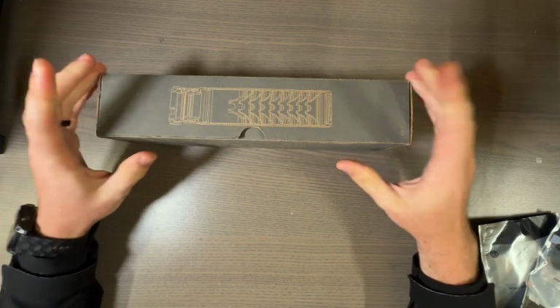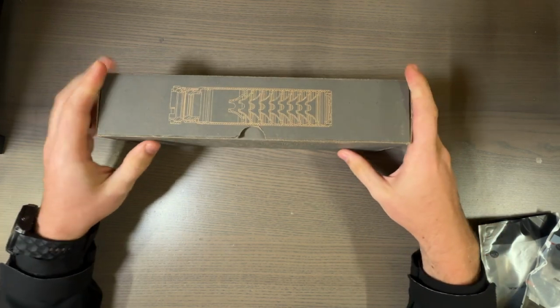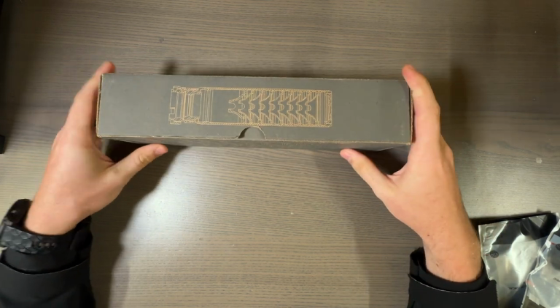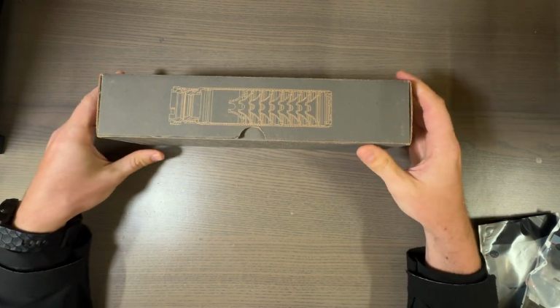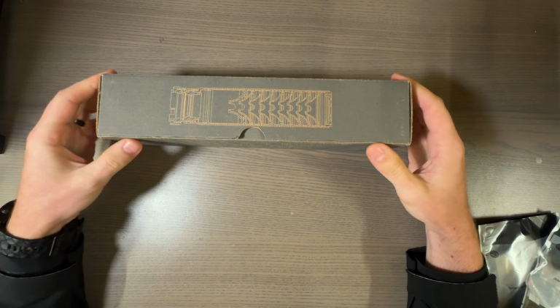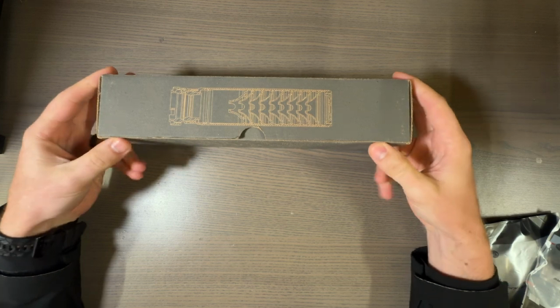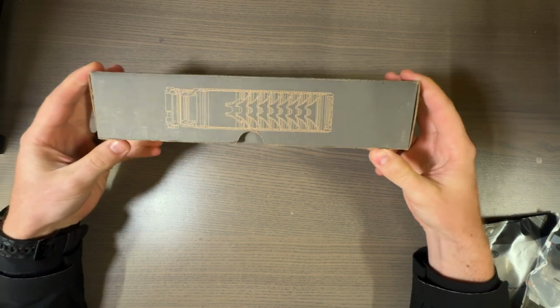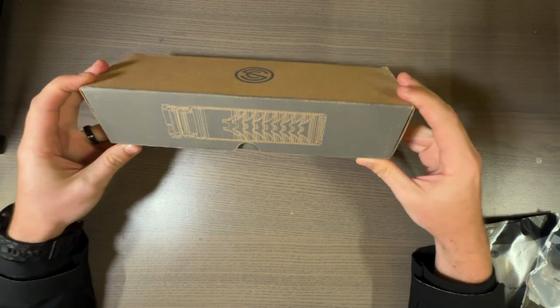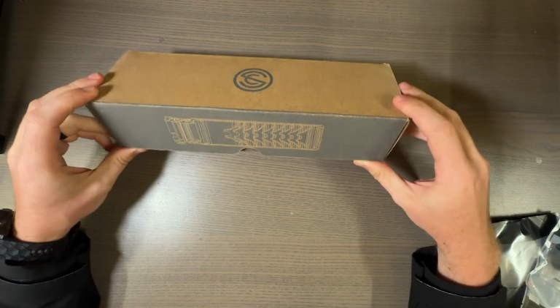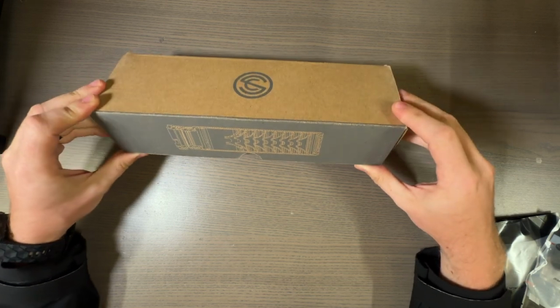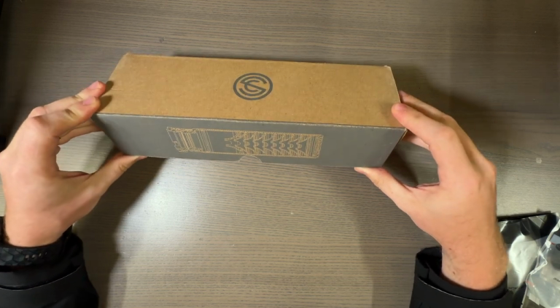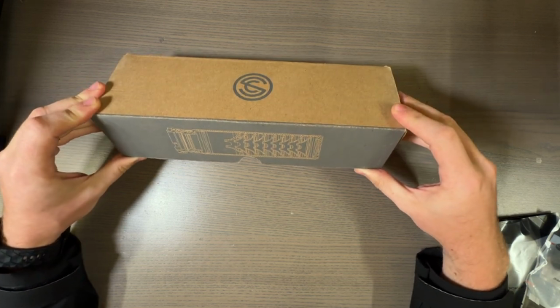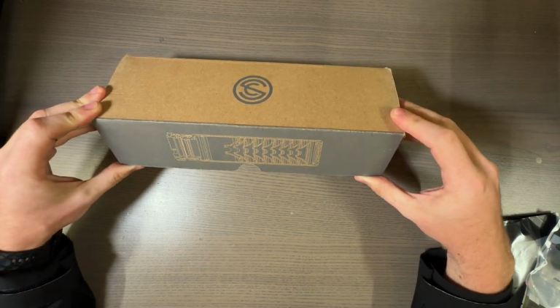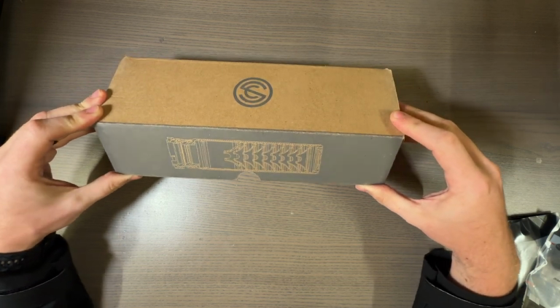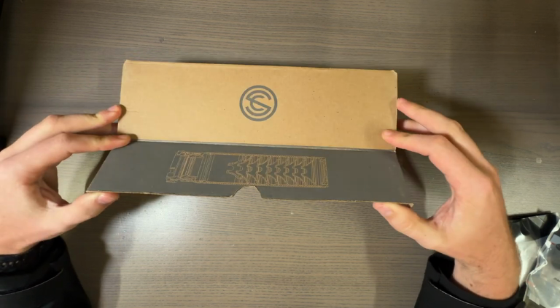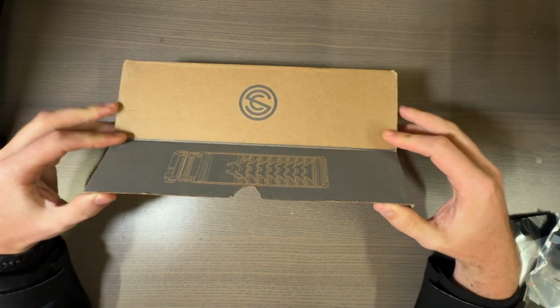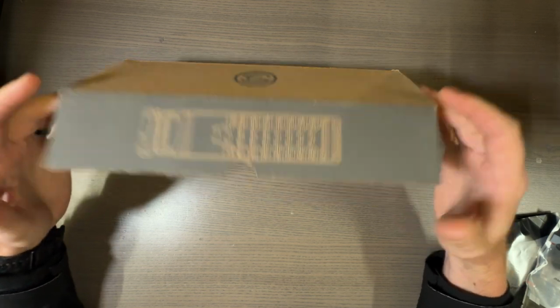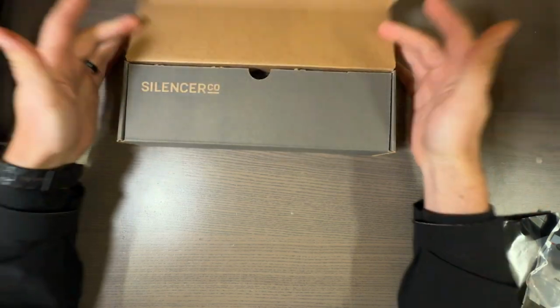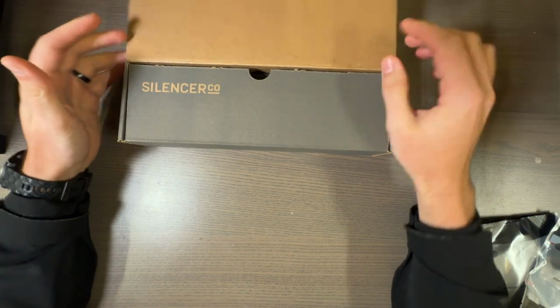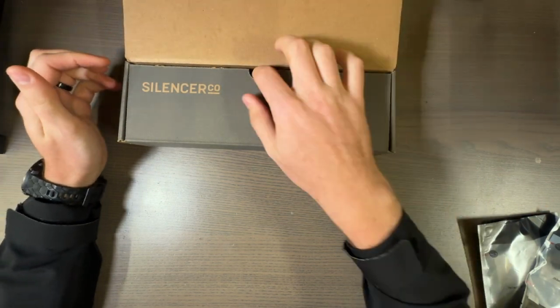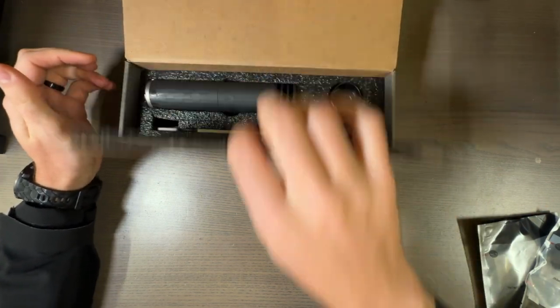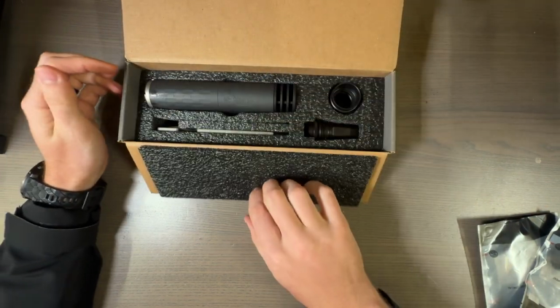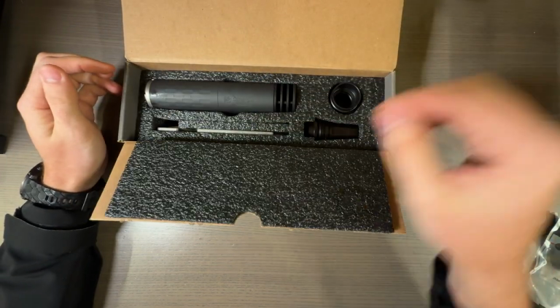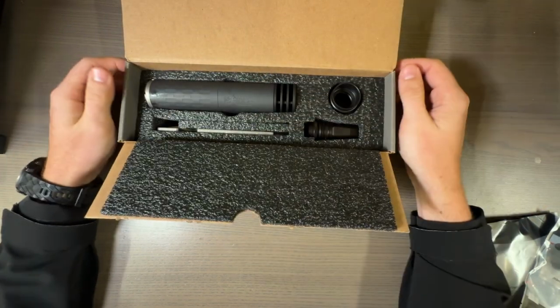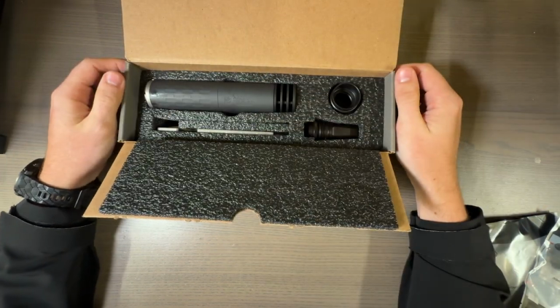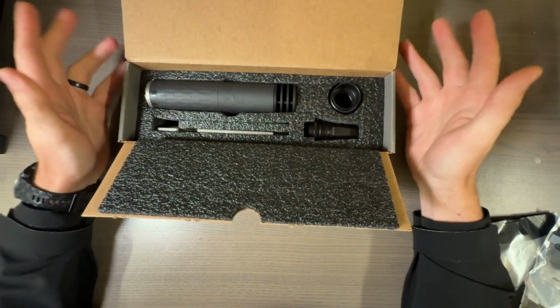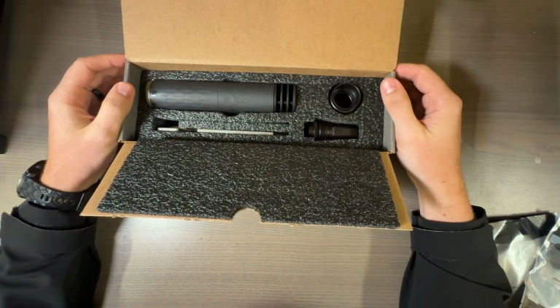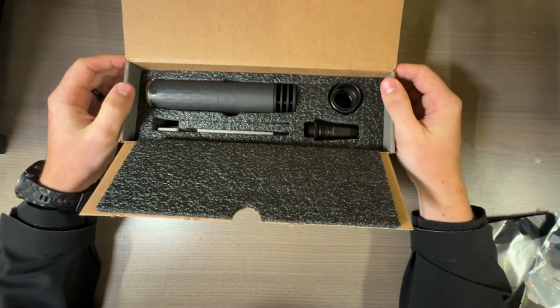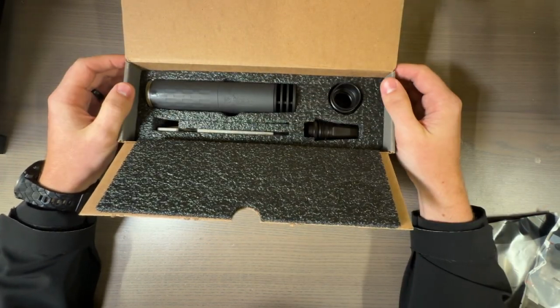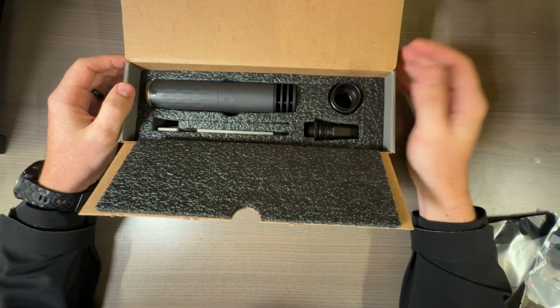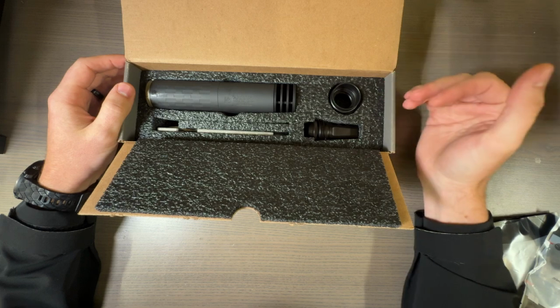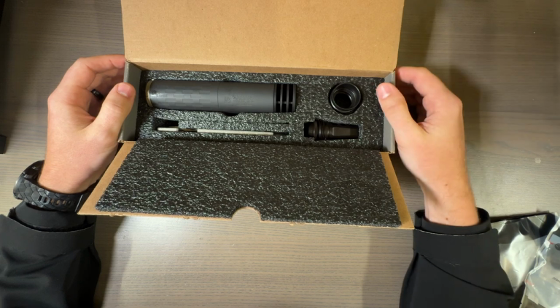This is the Omega 300, specifically designed for 300 Blackout. However, it can be swapped to other things, like all 30 cal and anything under.